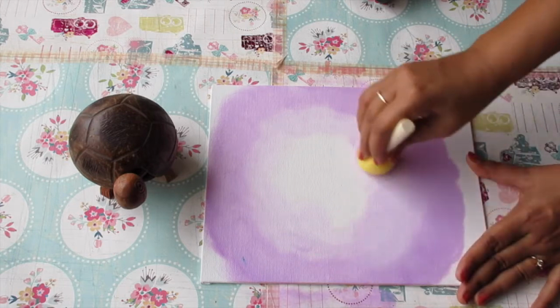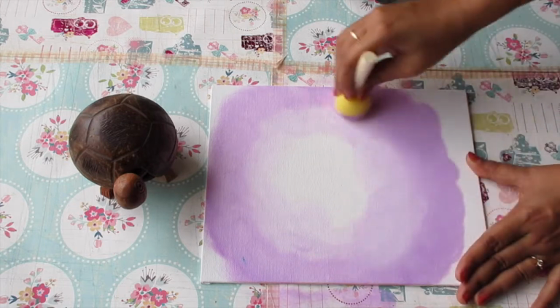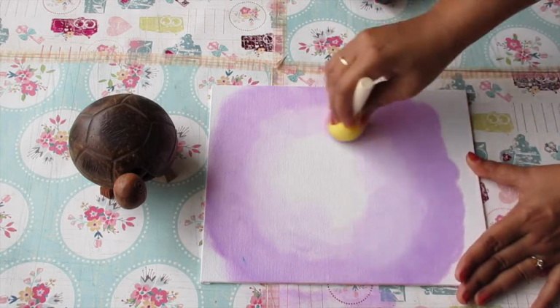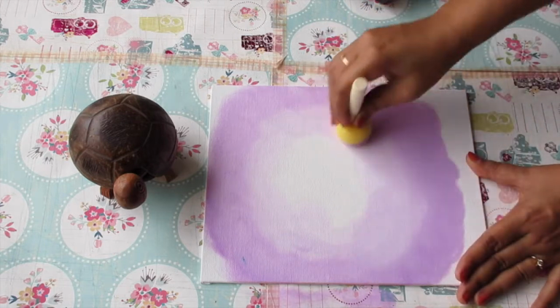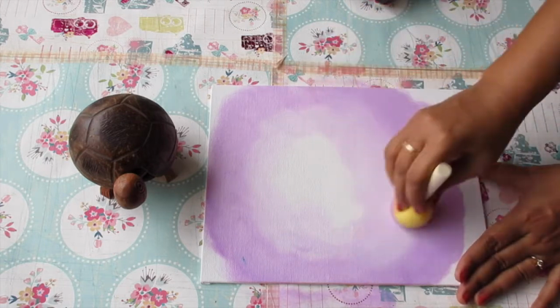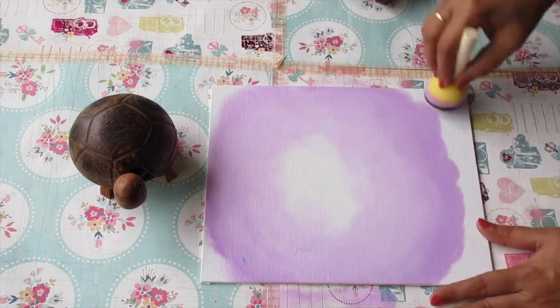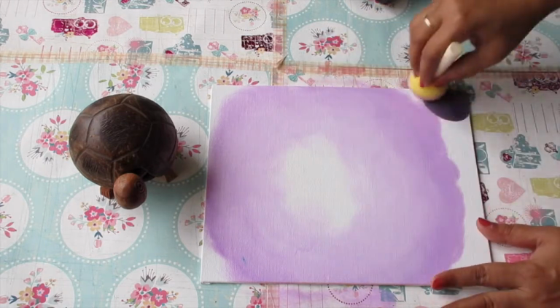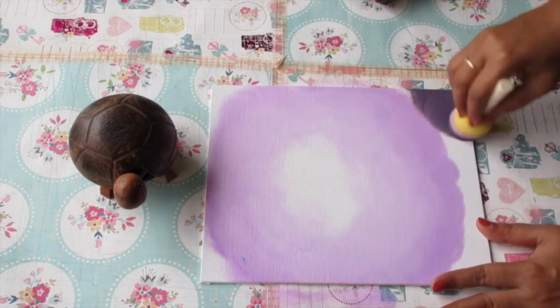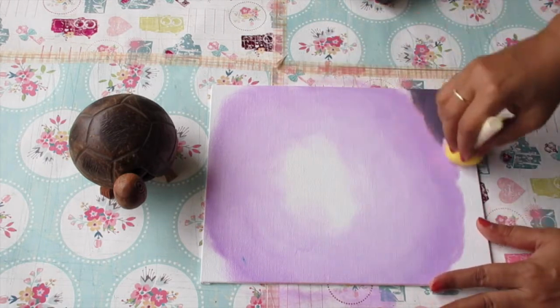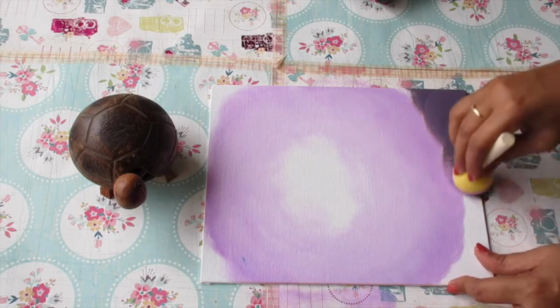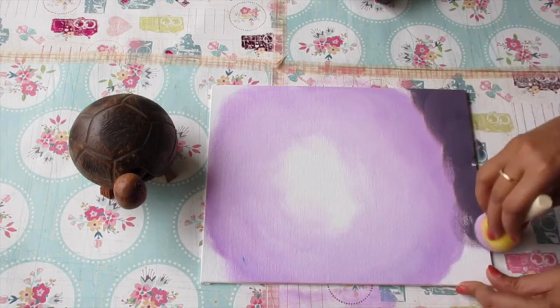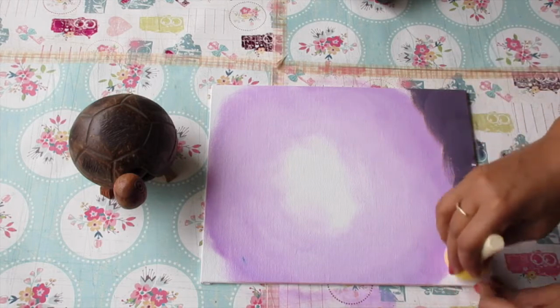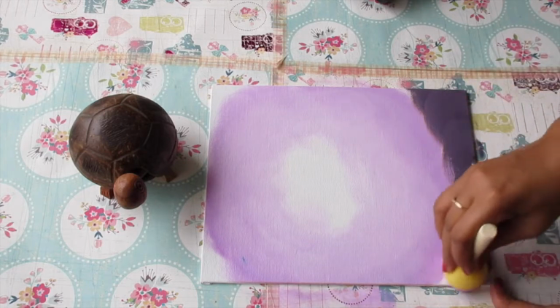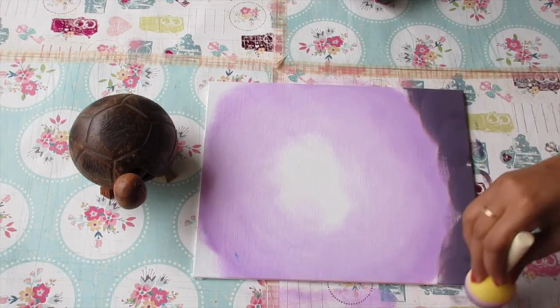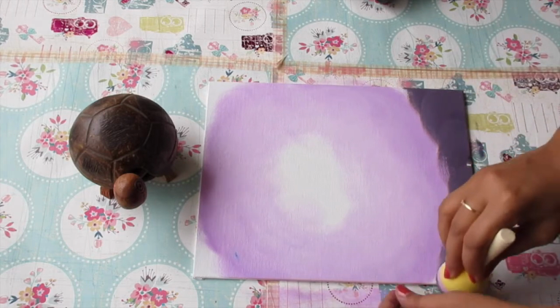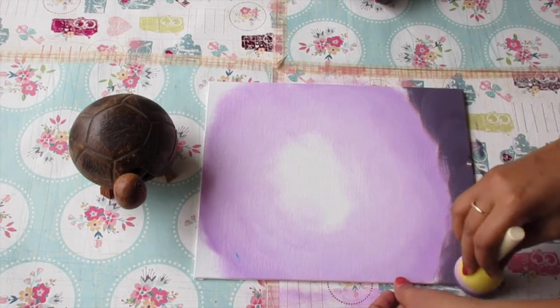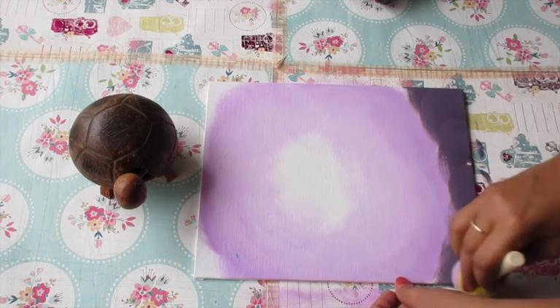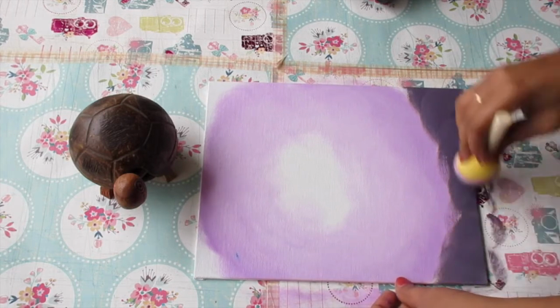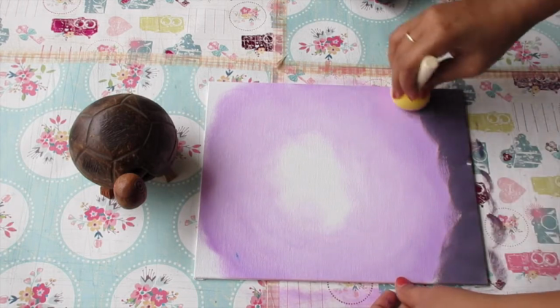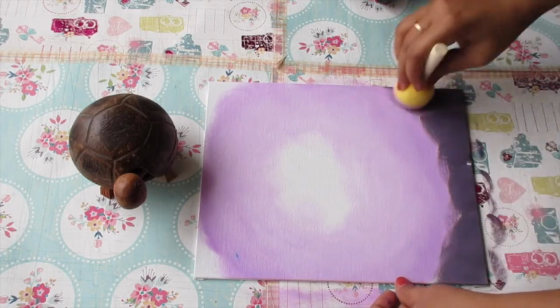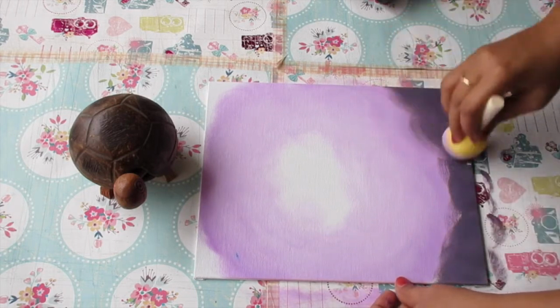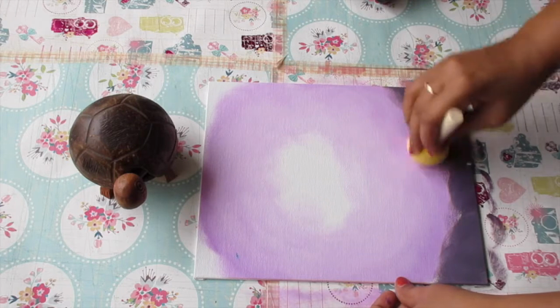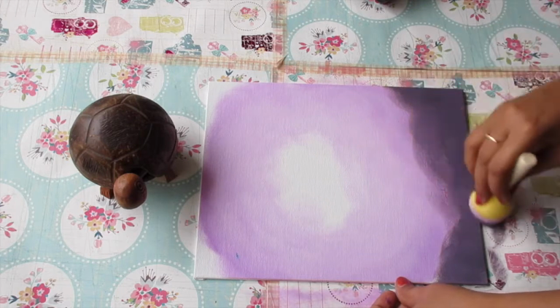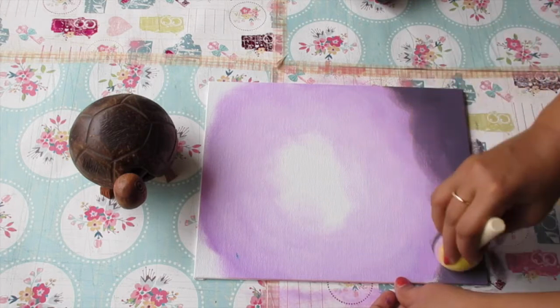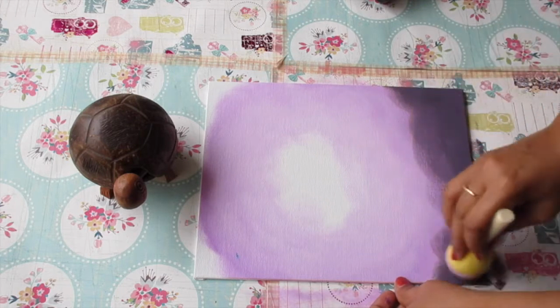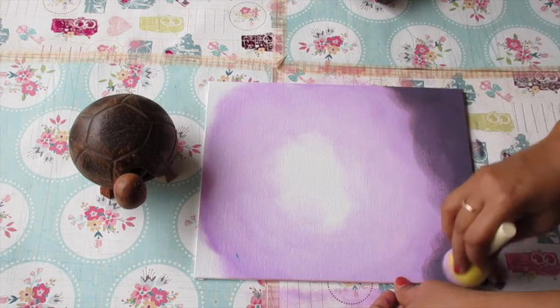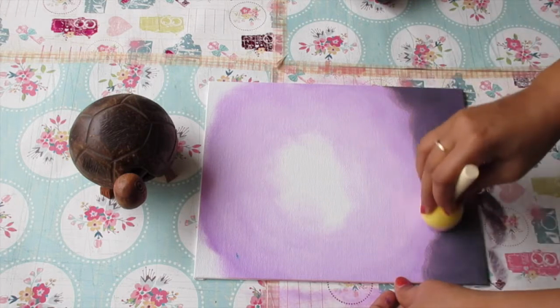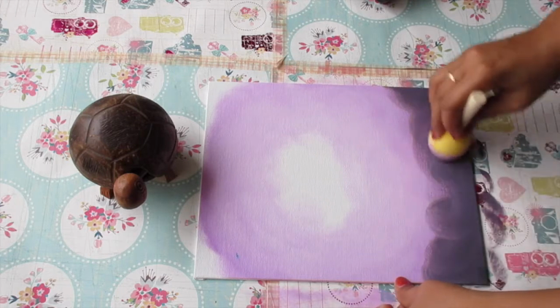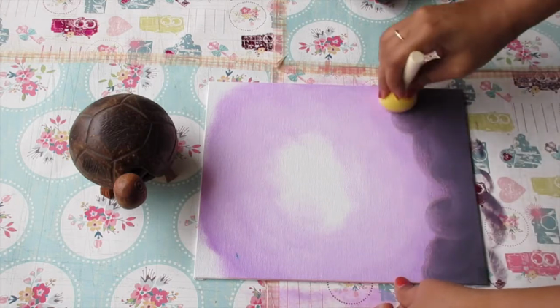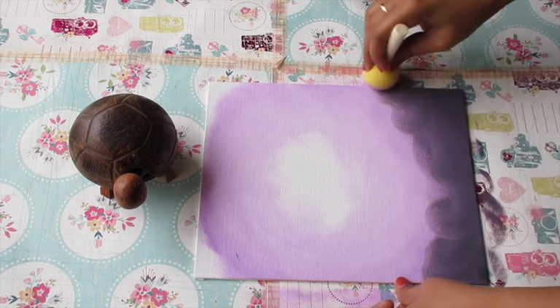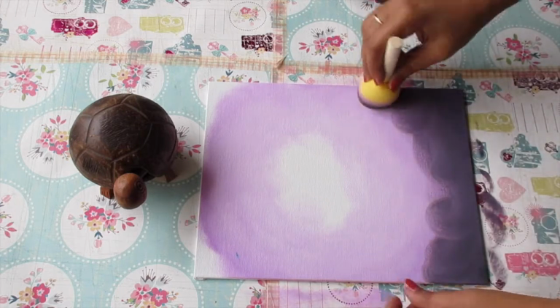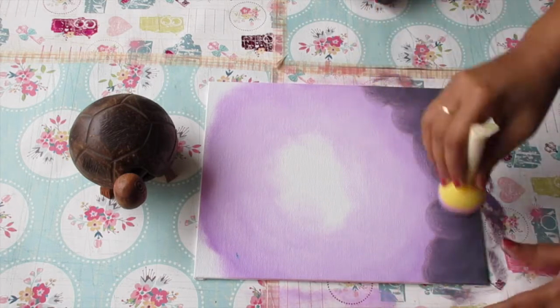Now I have mixed prism violet with Mars black and white to get a darker shade of prism violet, and I'm just doing the corners with this.